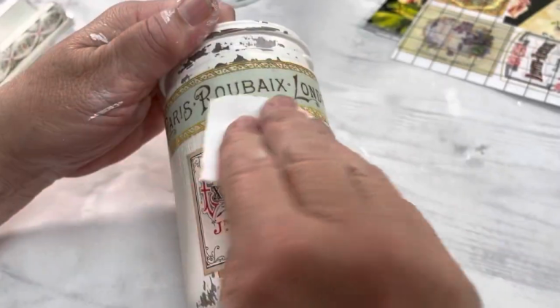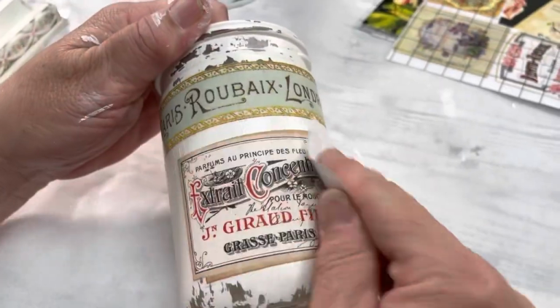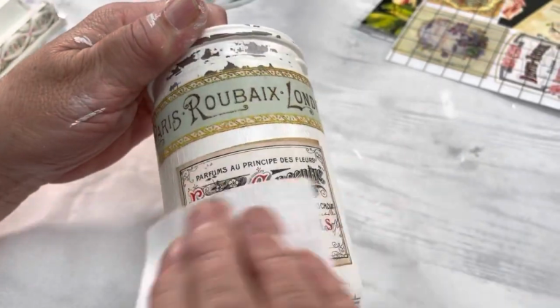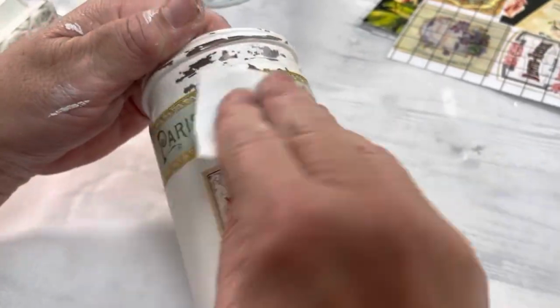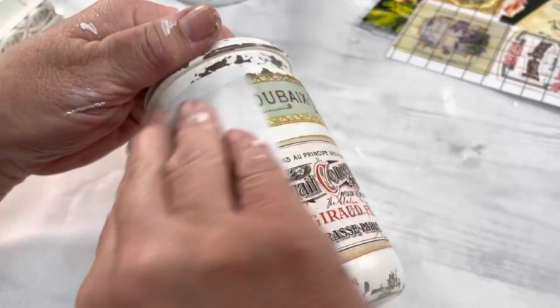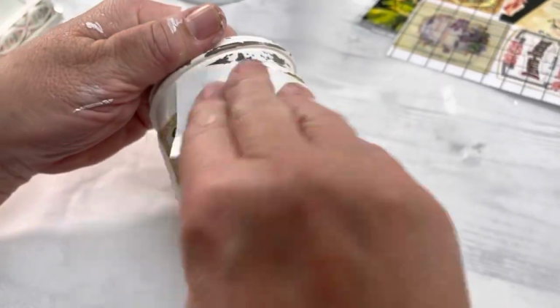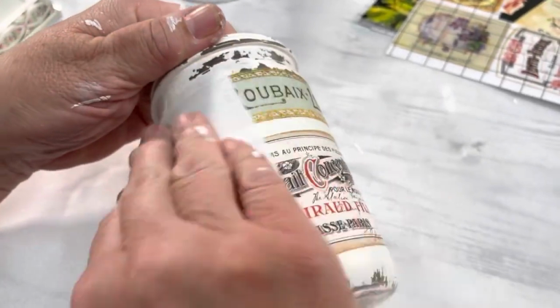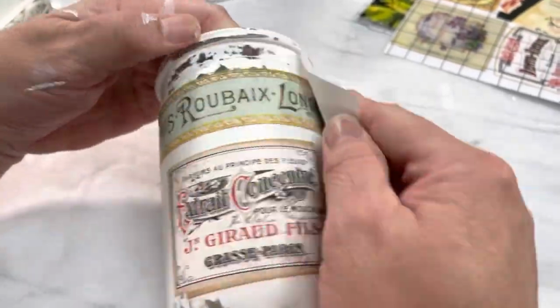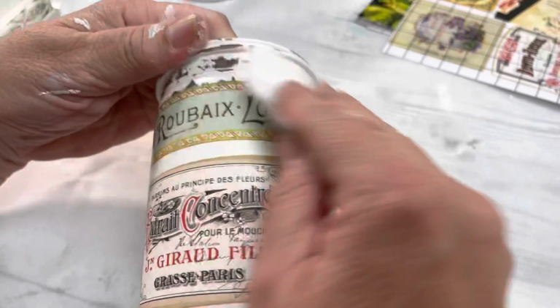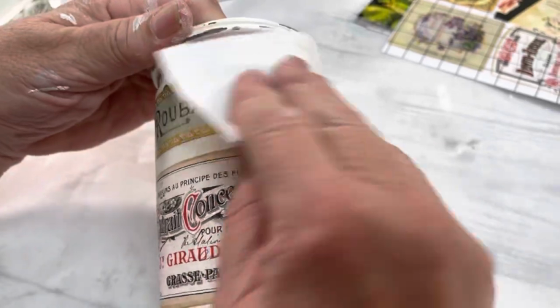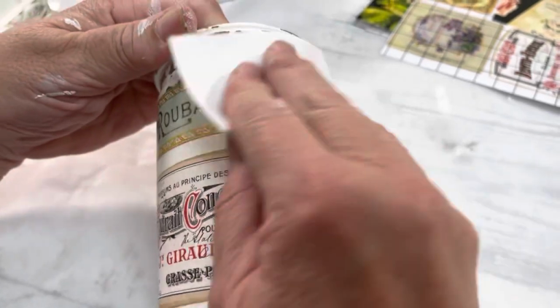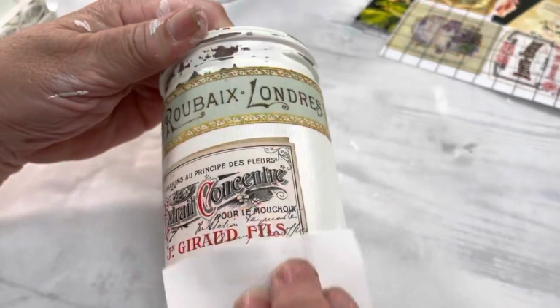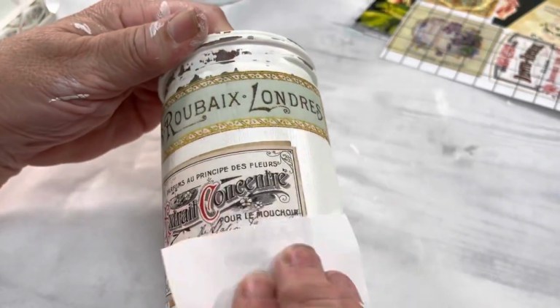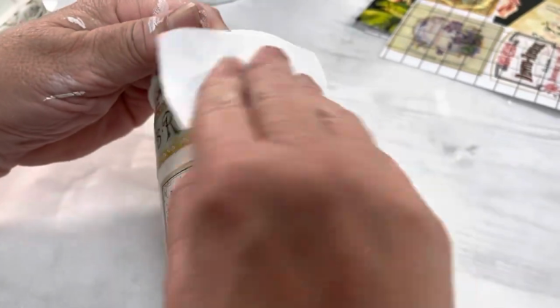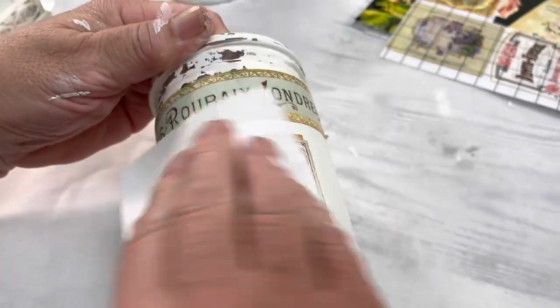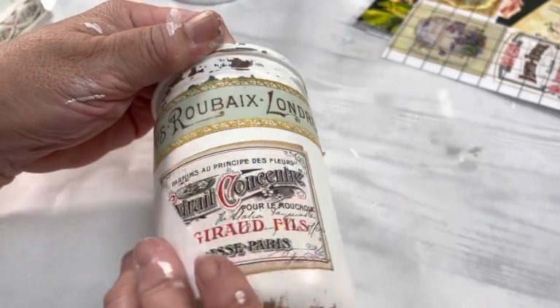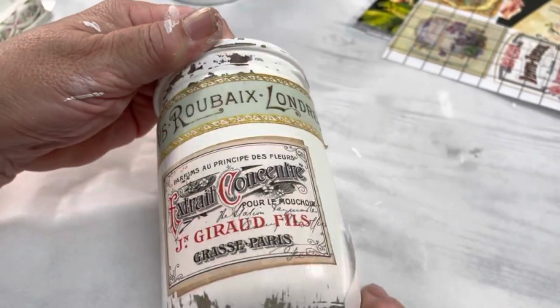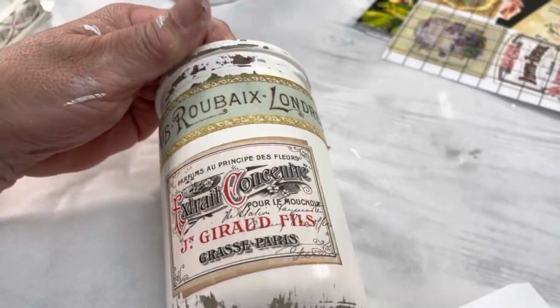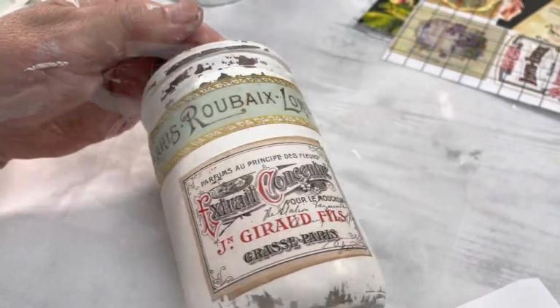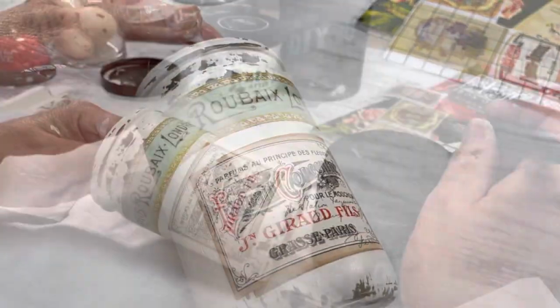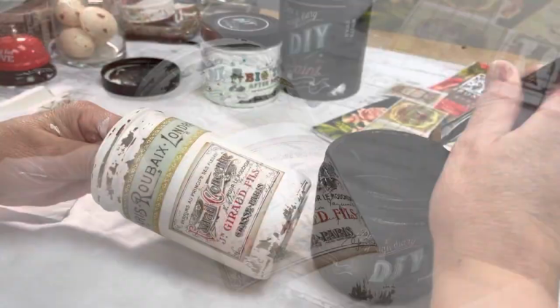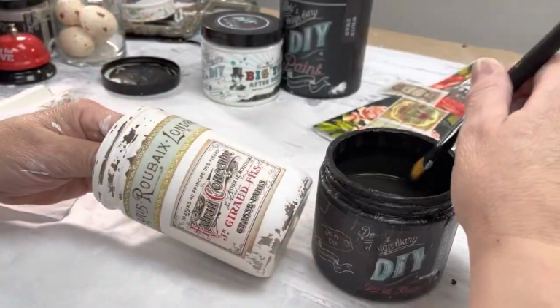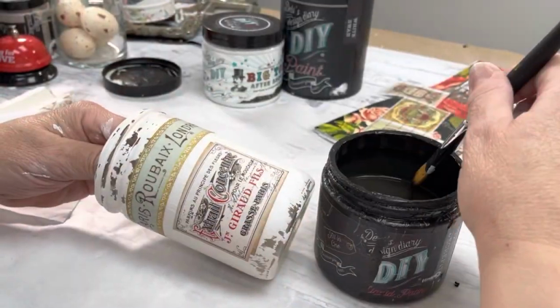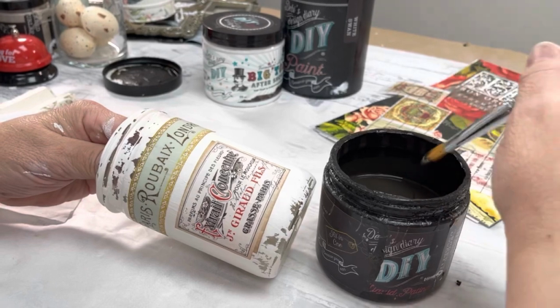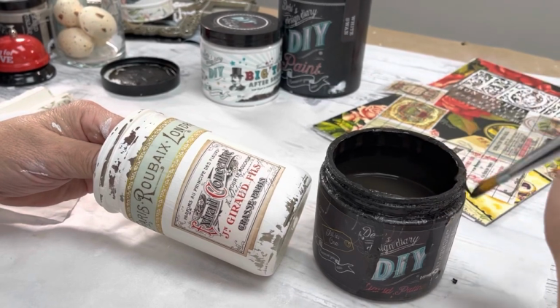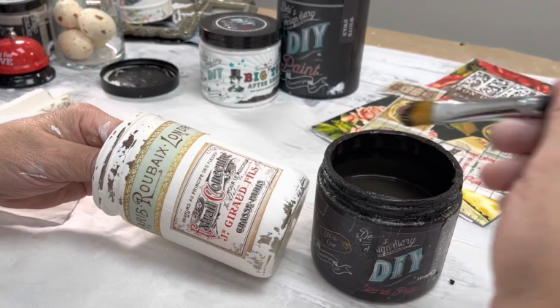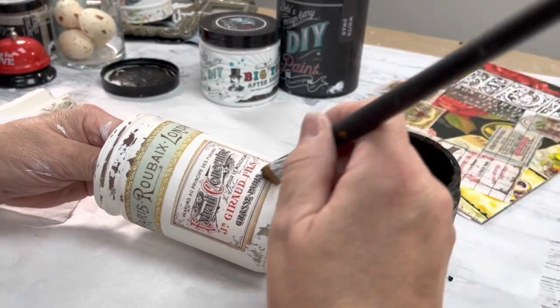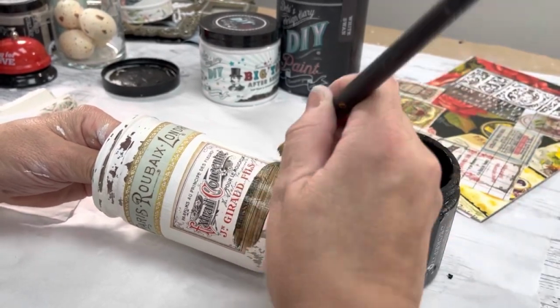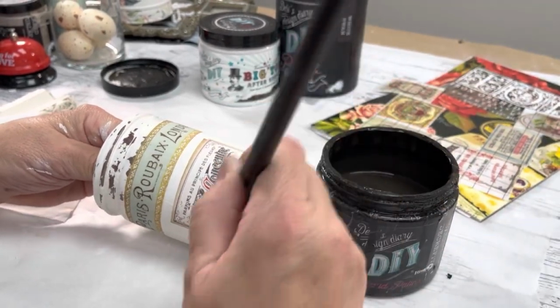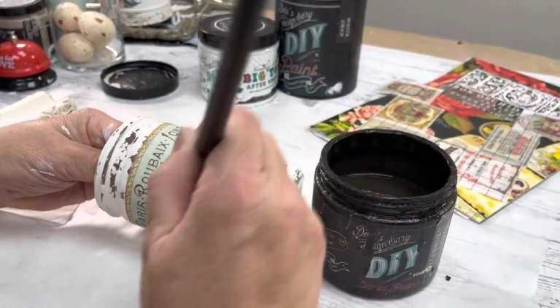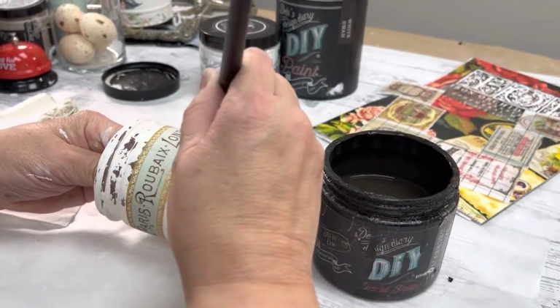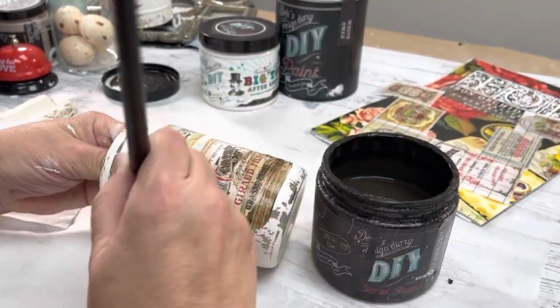The last step to adhering these is you just want to burnish it and make sure that there are no little air bubbles that are going to get trapped on to the jar.